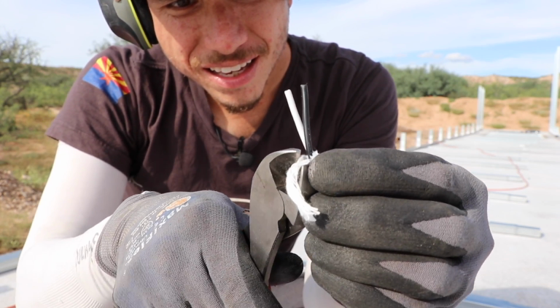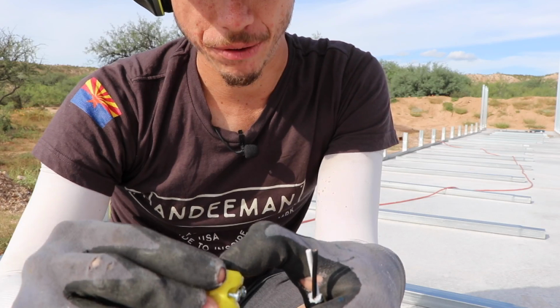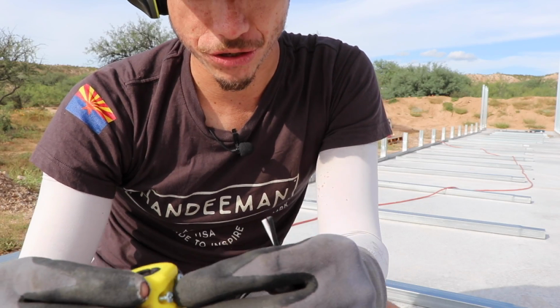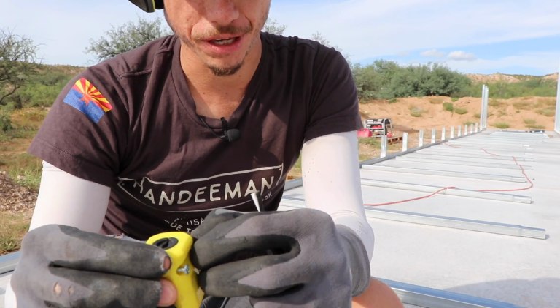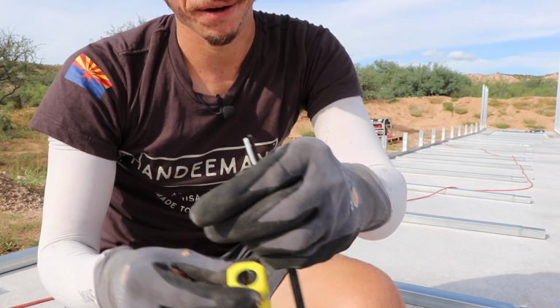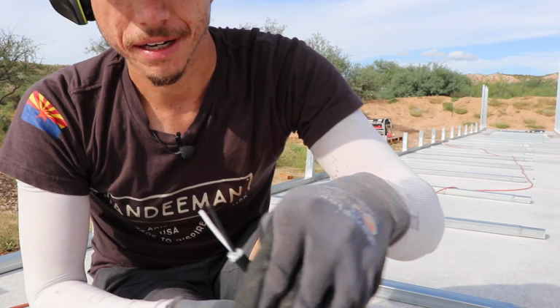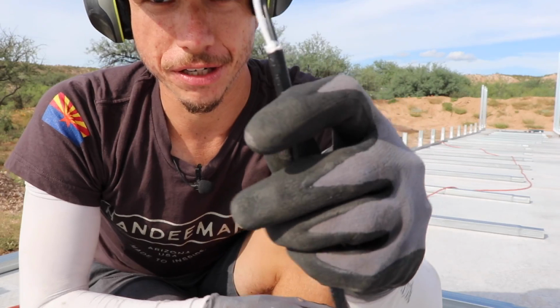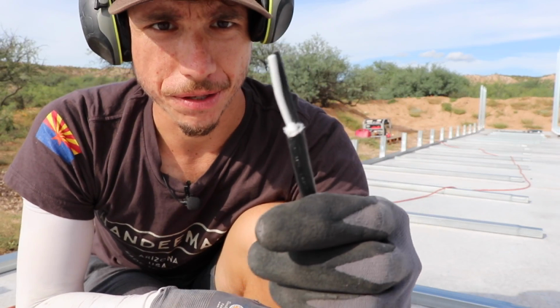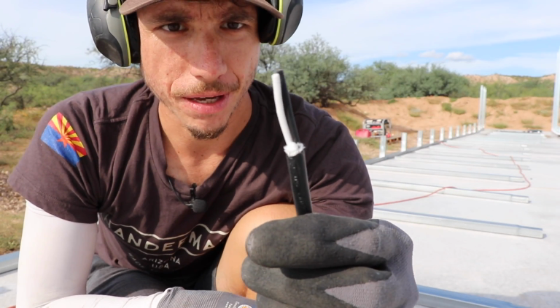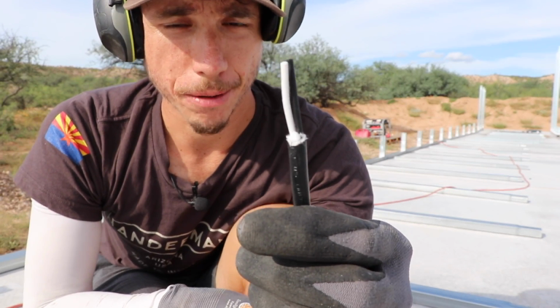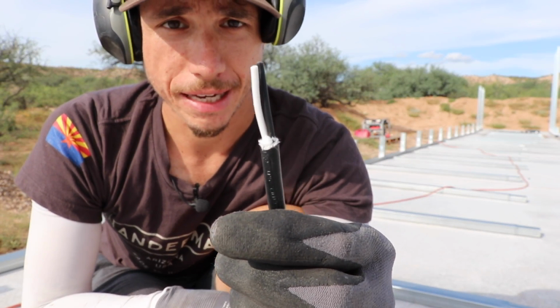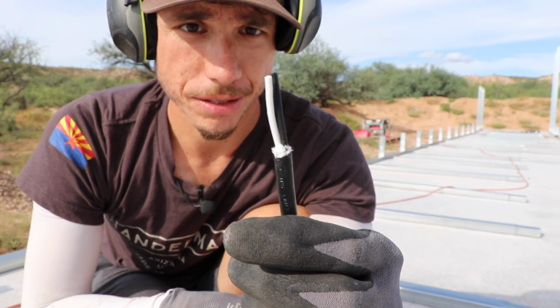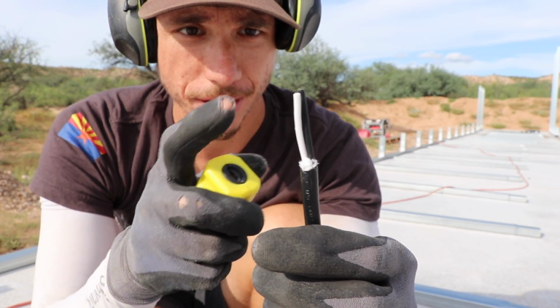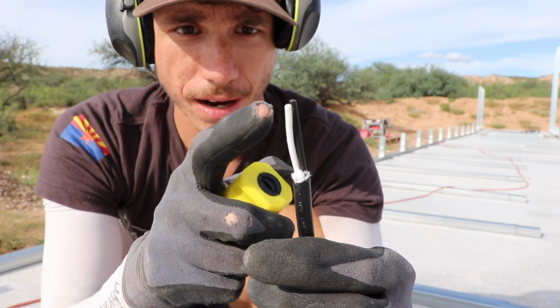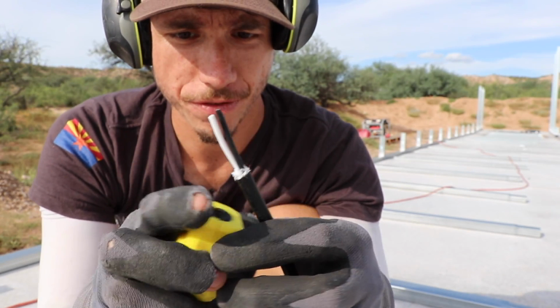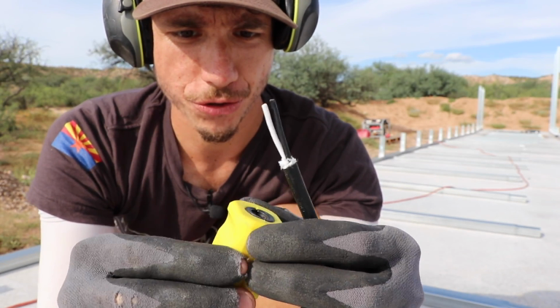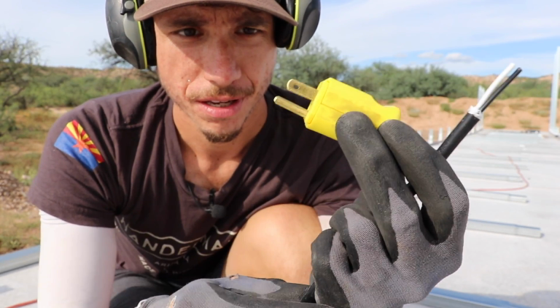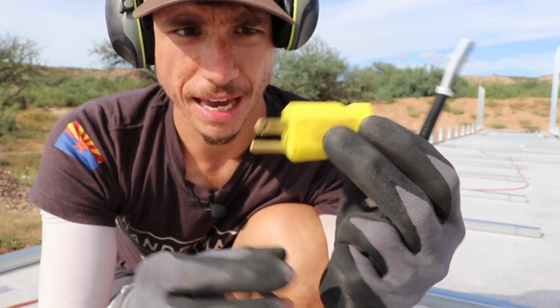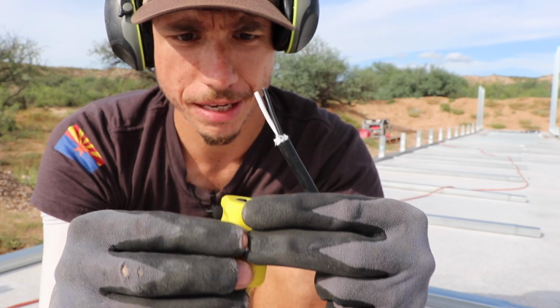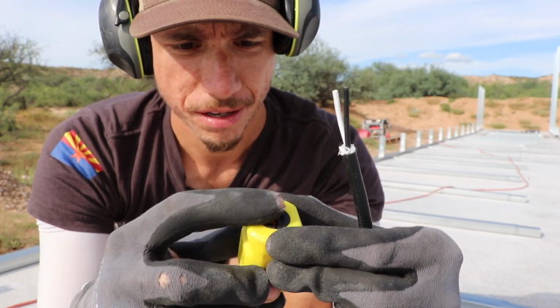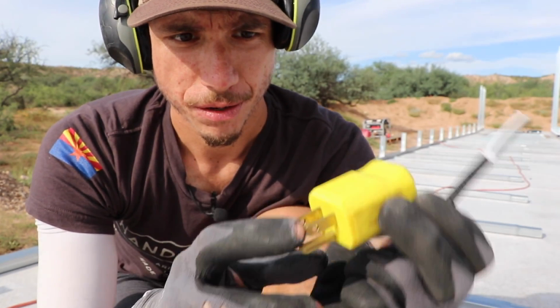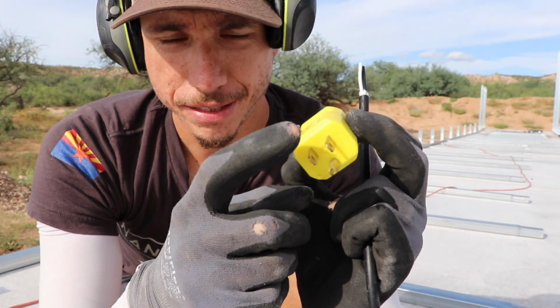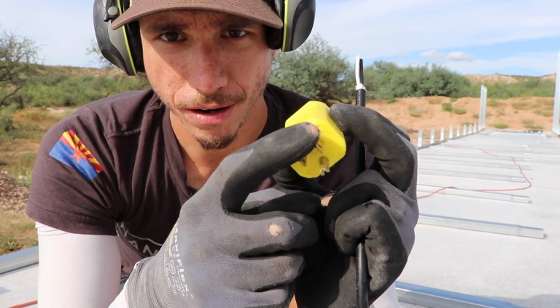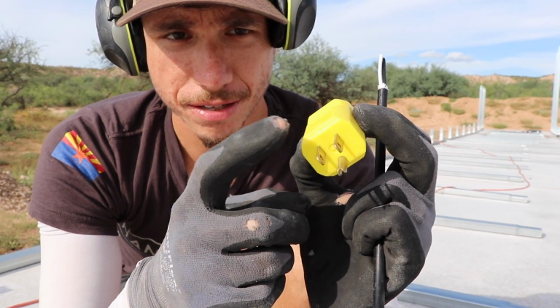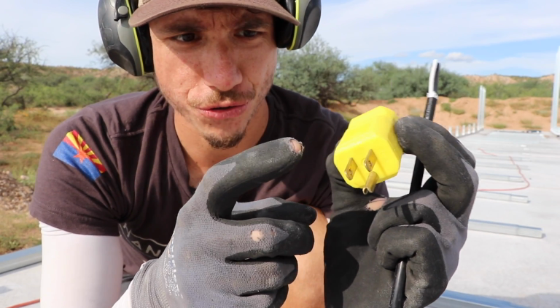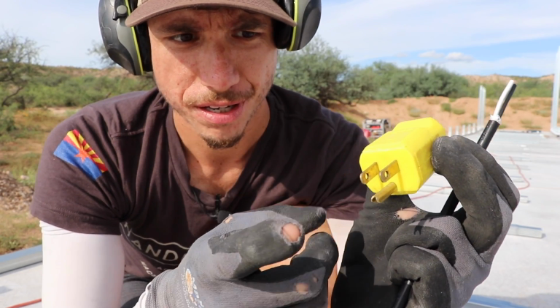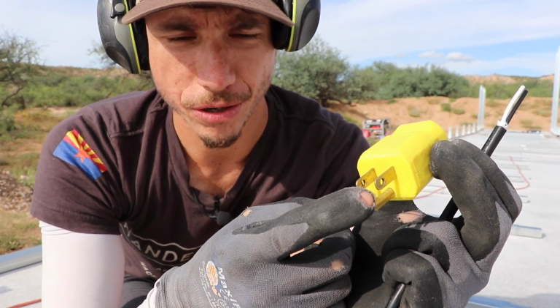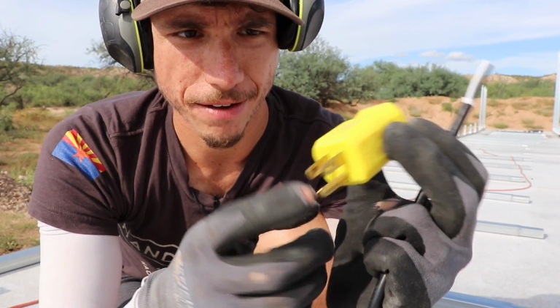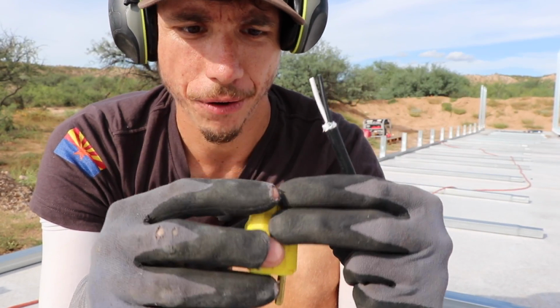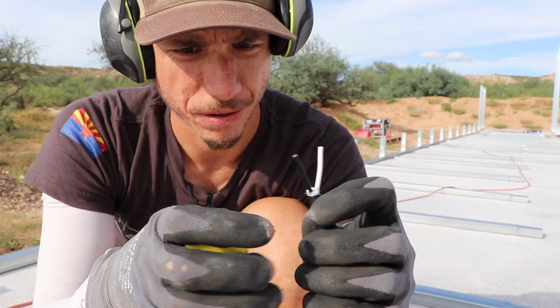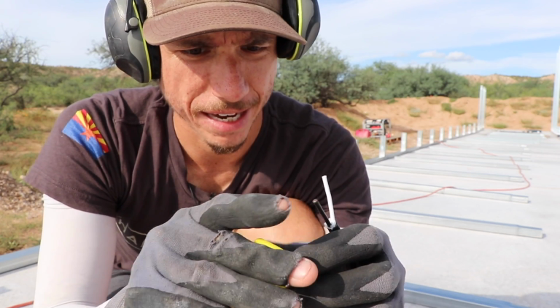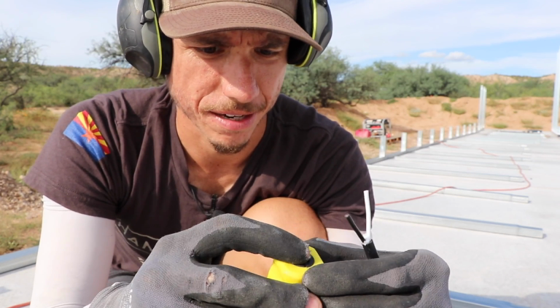Now we want to make sure of a few things. On this wire there's only a black and a white — so we've got our hot and our neutral. On this end plug we've got our hot, our neutral, and also a ground, but we don't have a ground wire in this case.